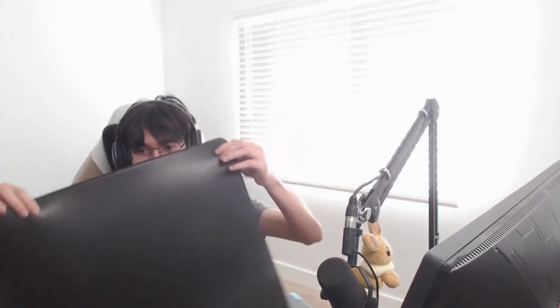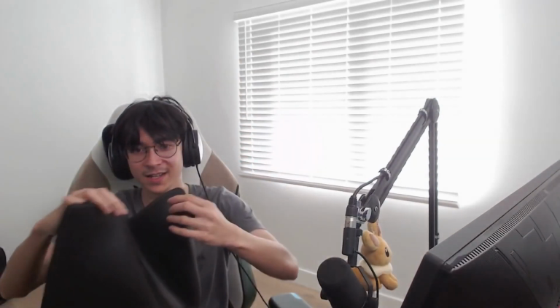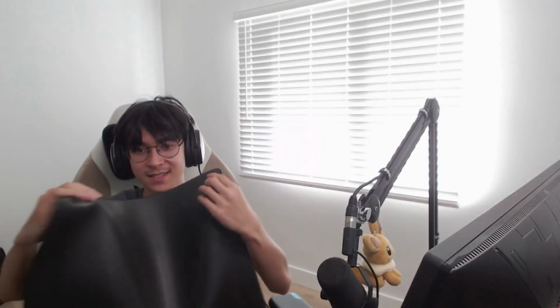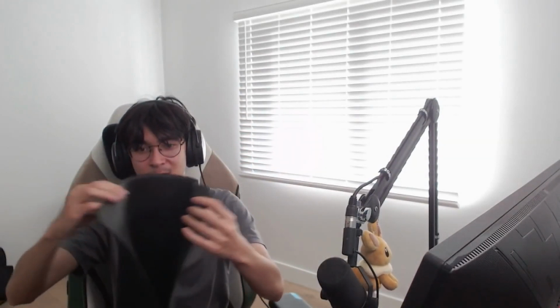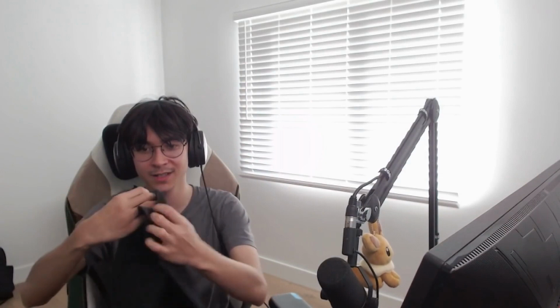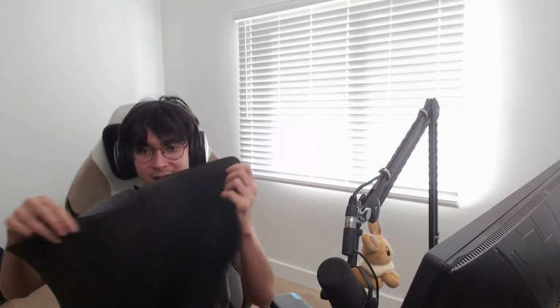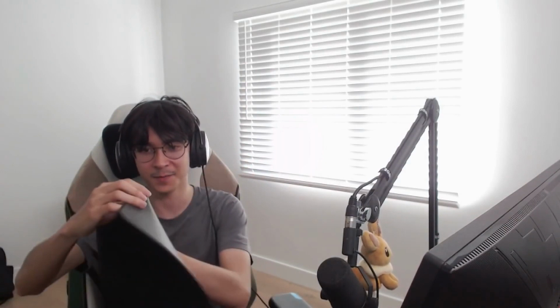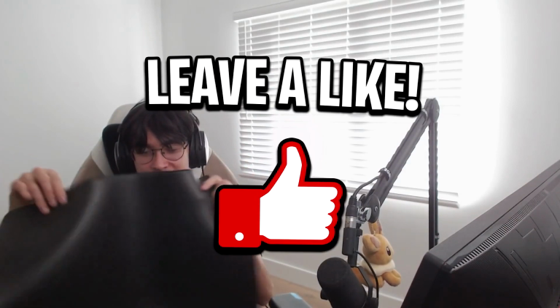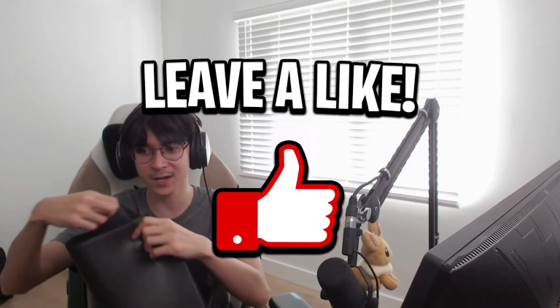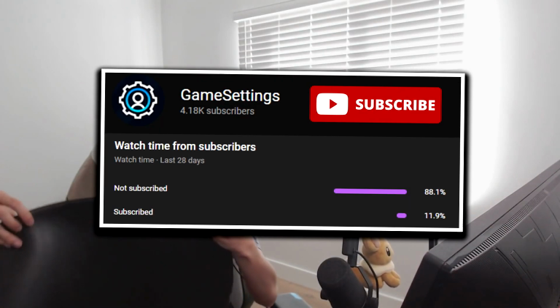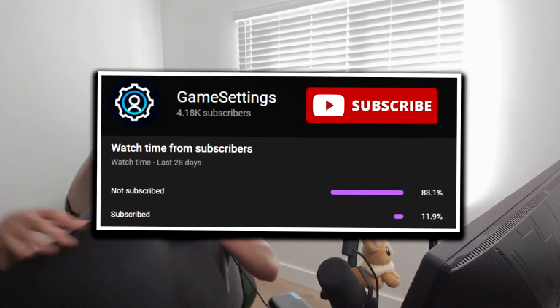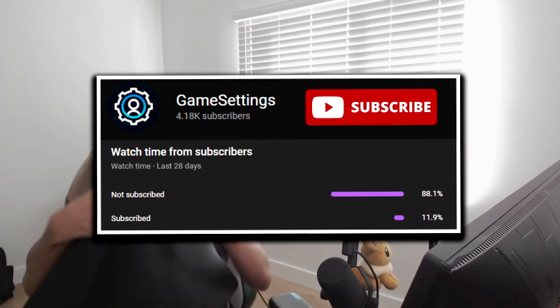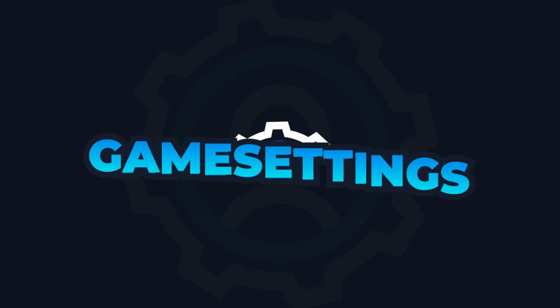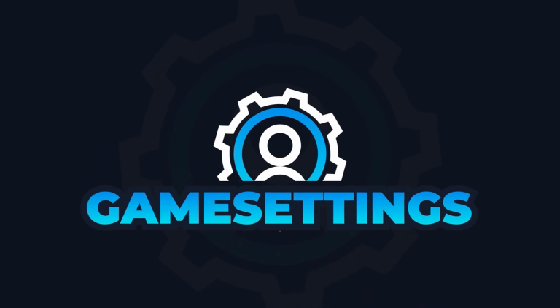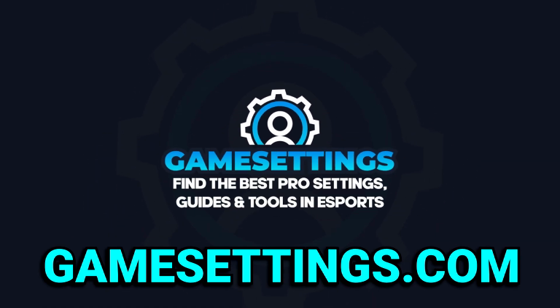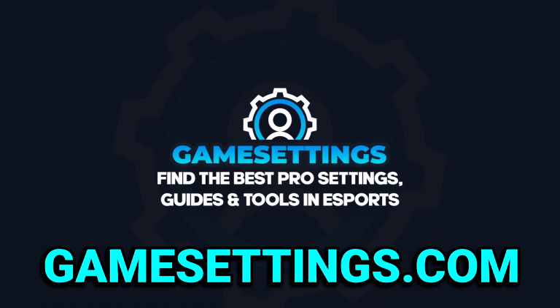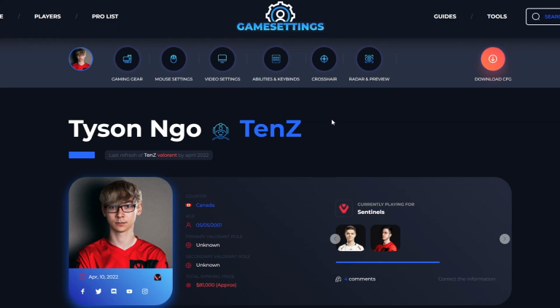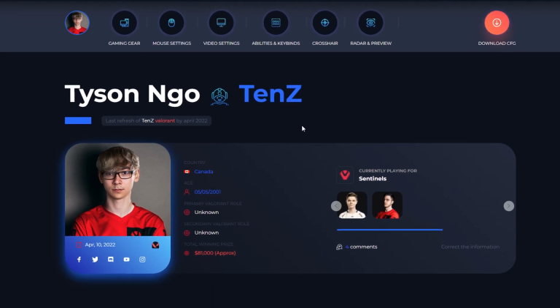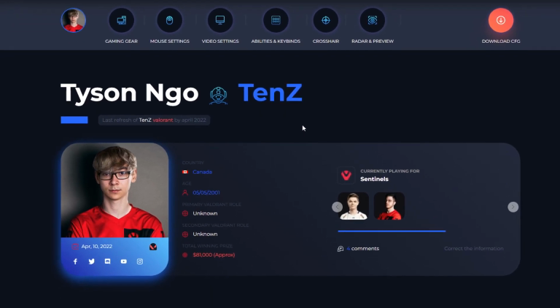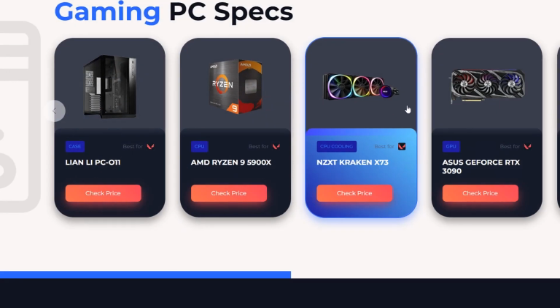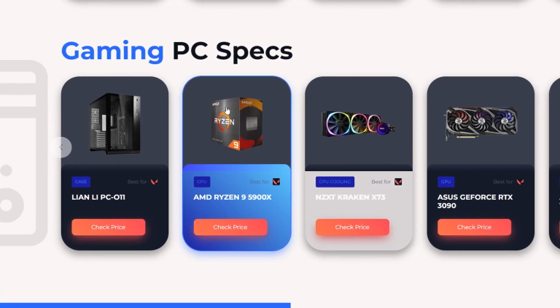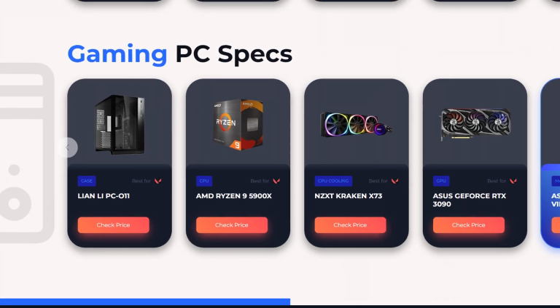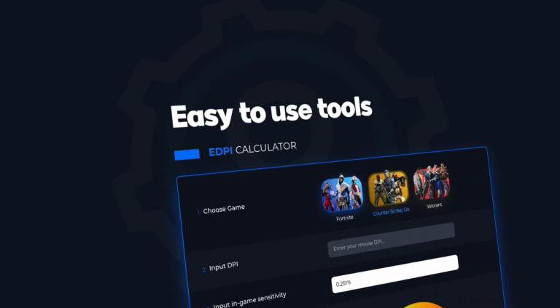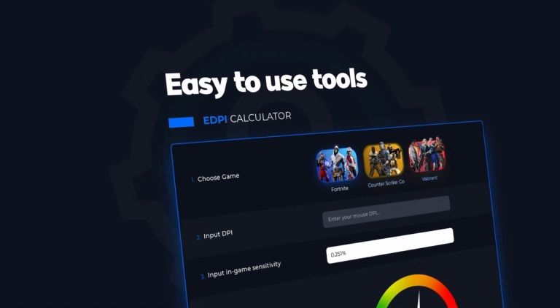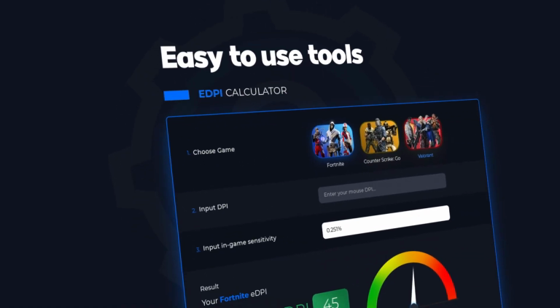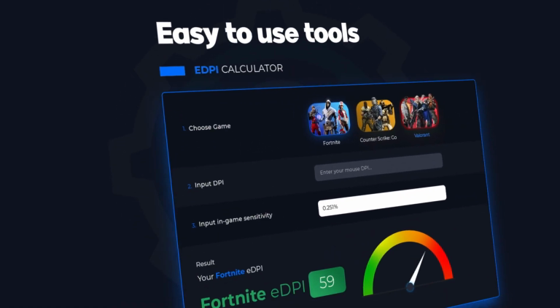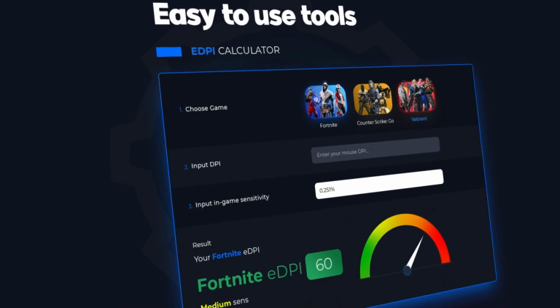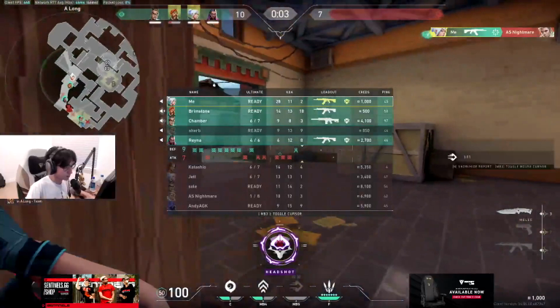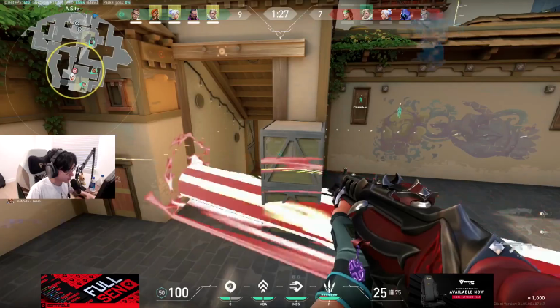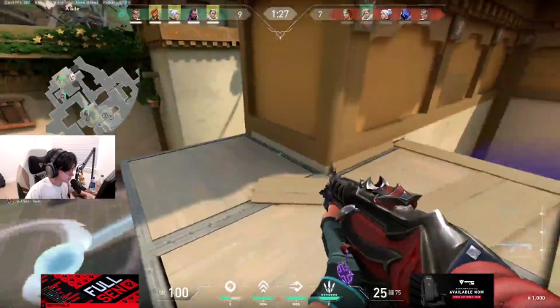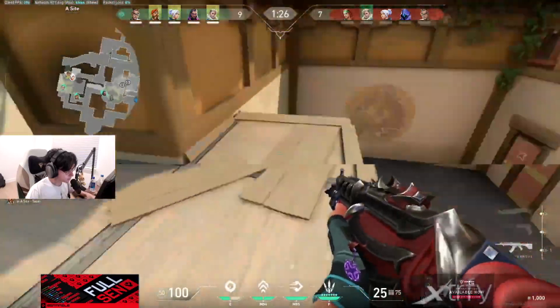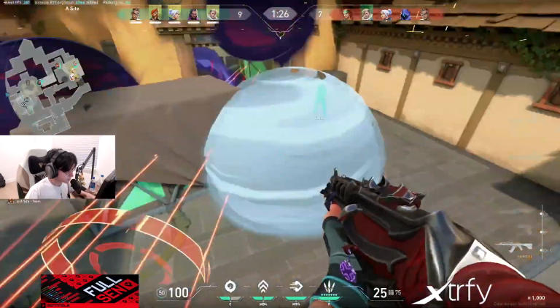I hope you found this video interesting. If you did, feel free to drop a like and subscribe to the channel. Check out gamesettings.com to find Tenz's entire settings profile — I'll leave a link in the description below. Catch you guys in the next video. Thanks for watching.